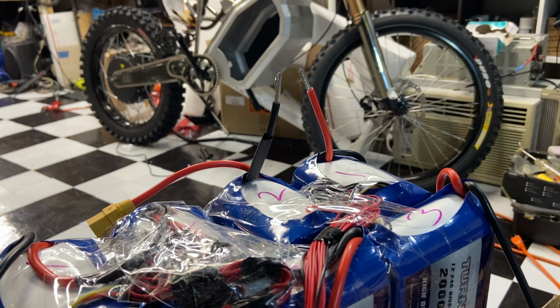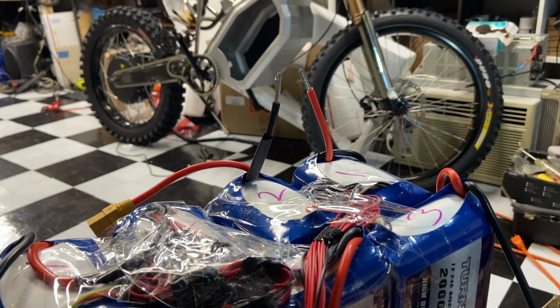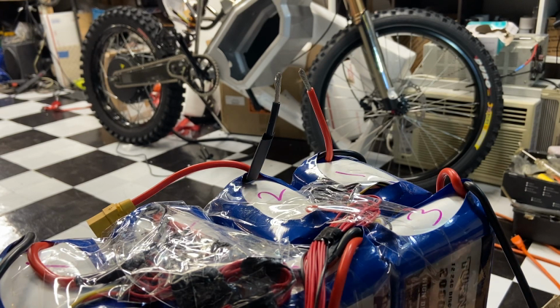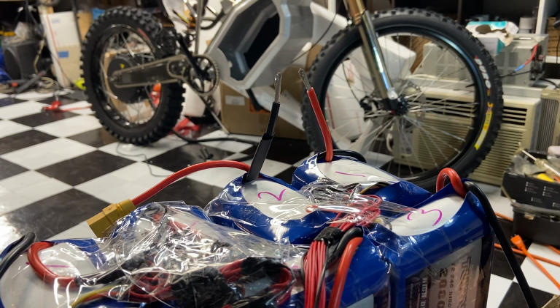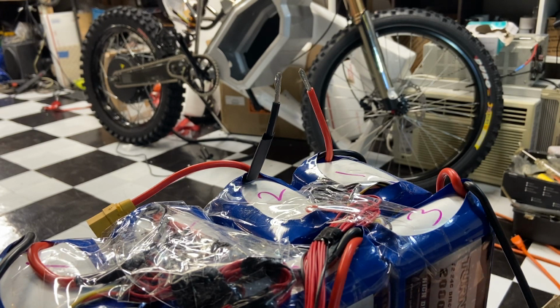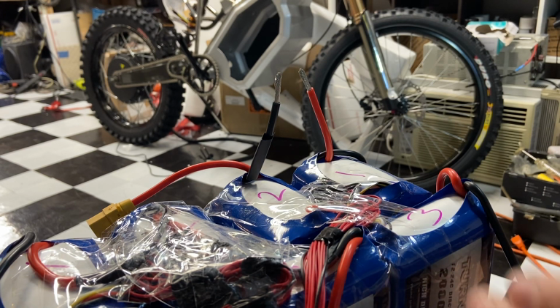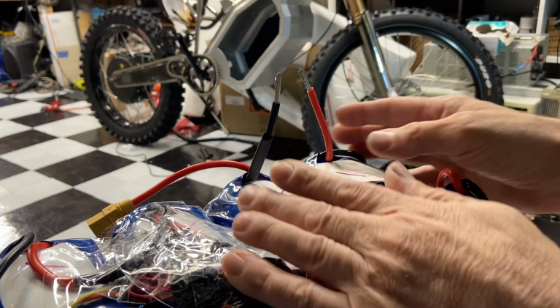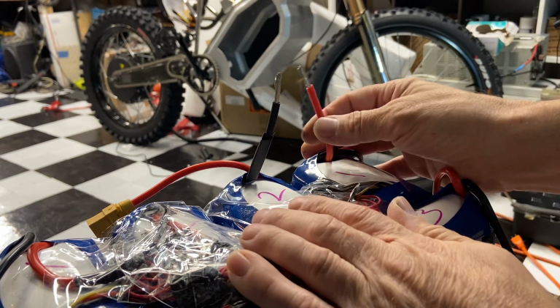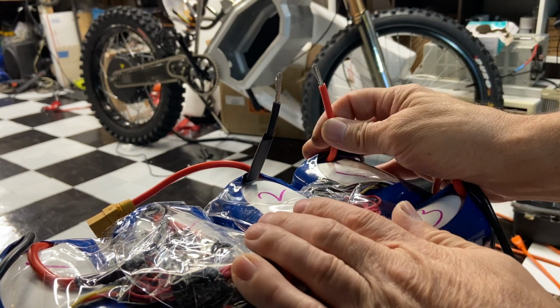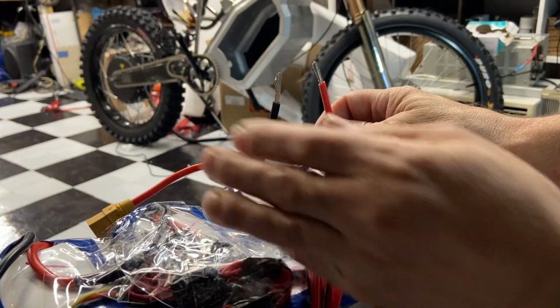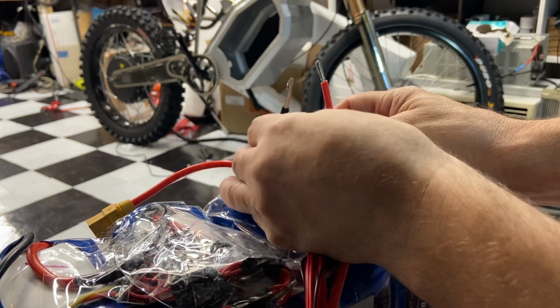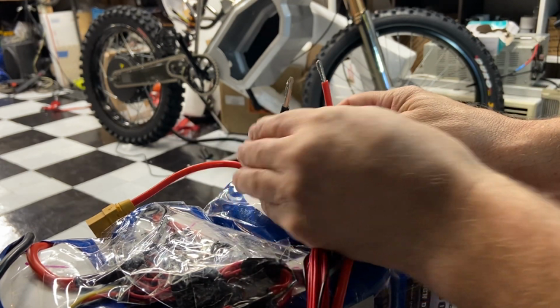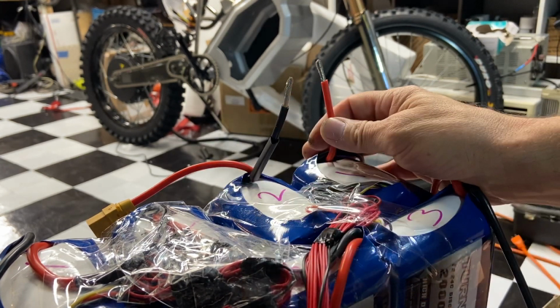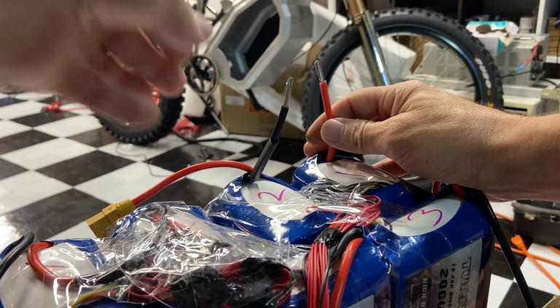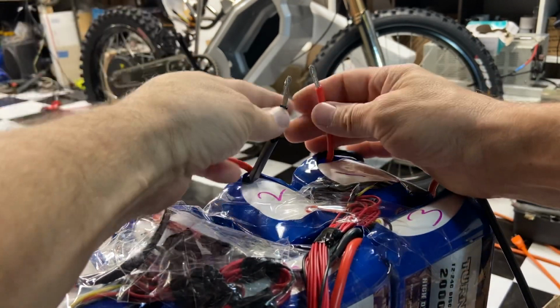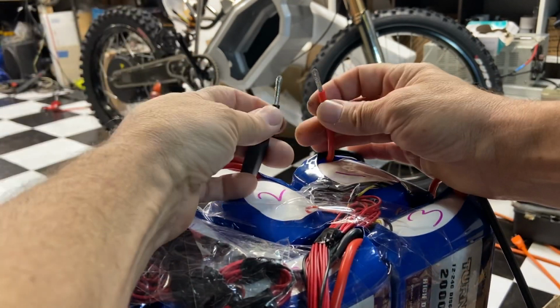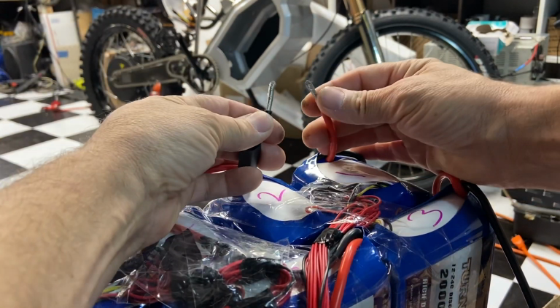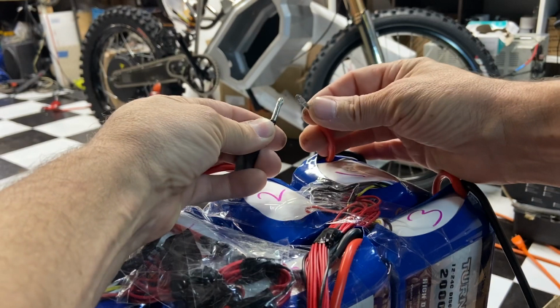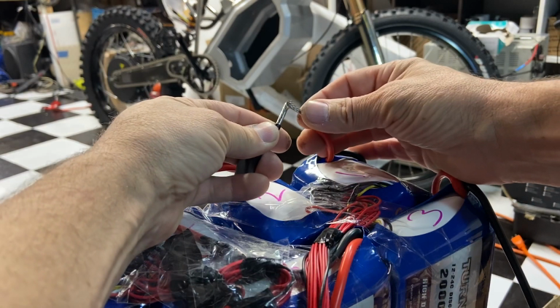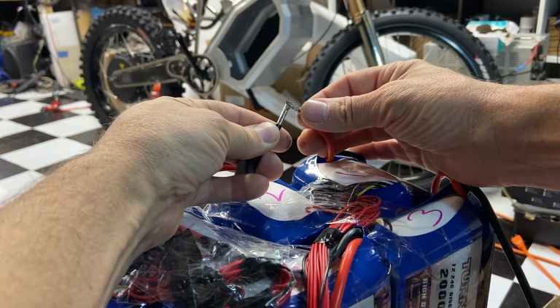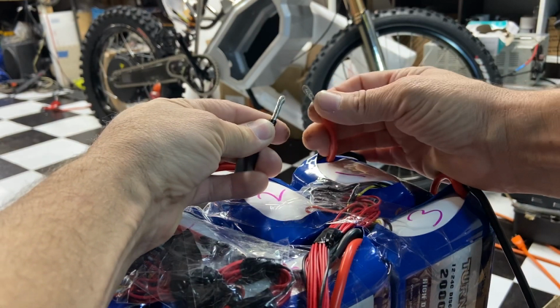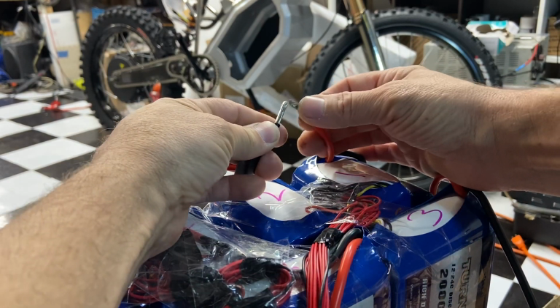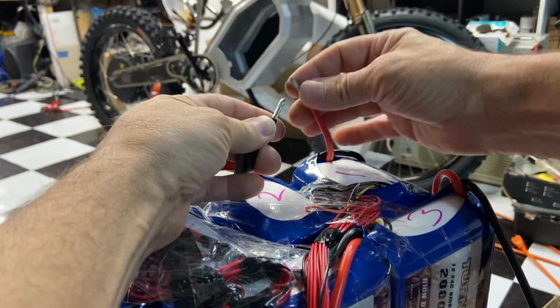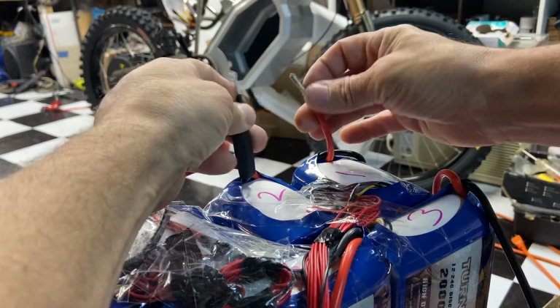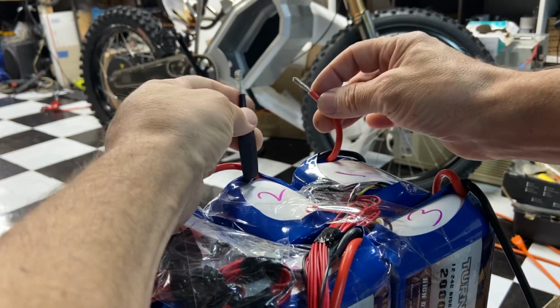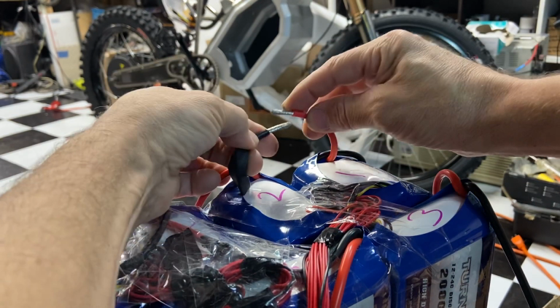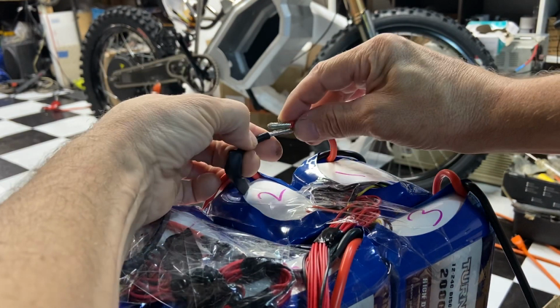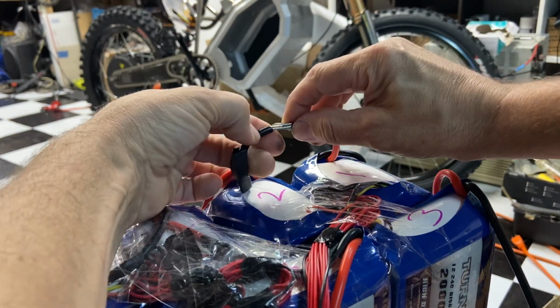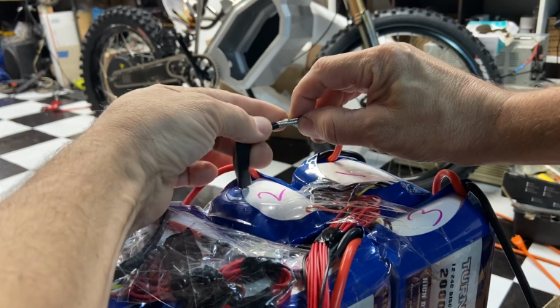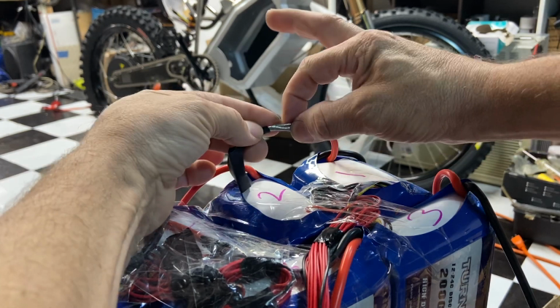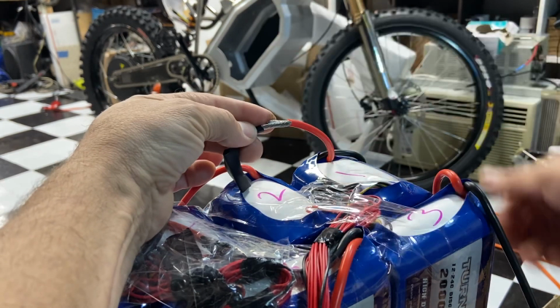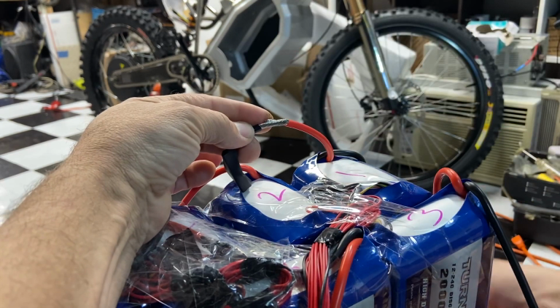Don't try this at home kids — you take the red wire and the black wire and touch them together. Boom! Like when you're doing series, that's how you do it. I'm gonna show you how I connect it.